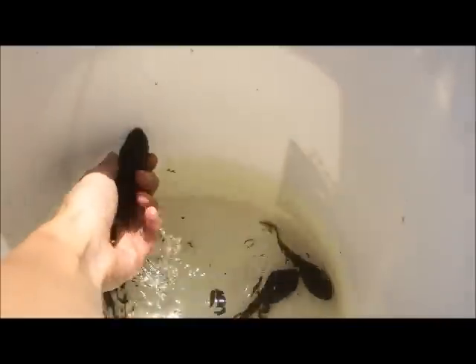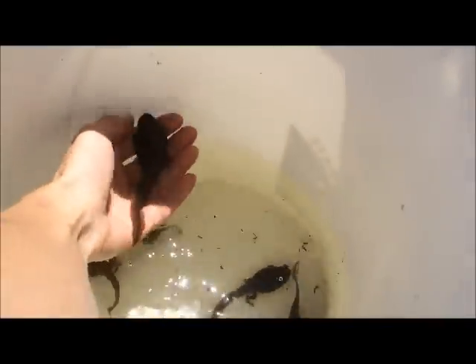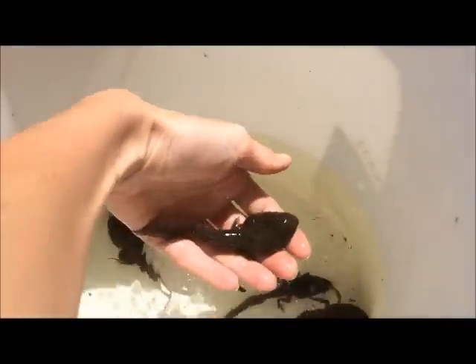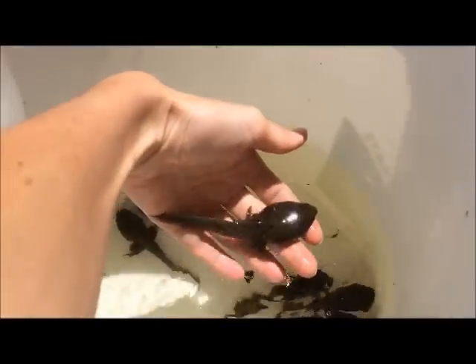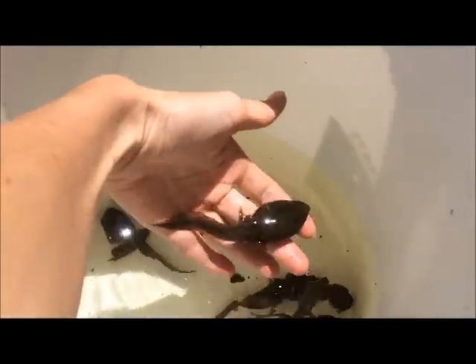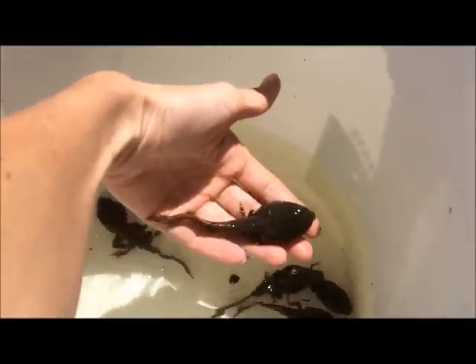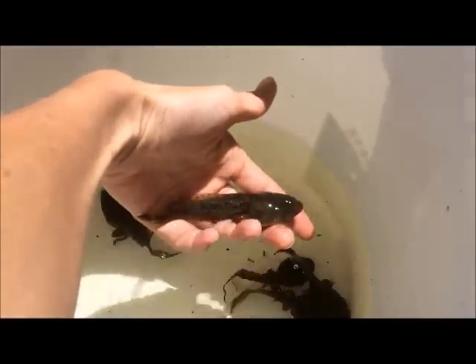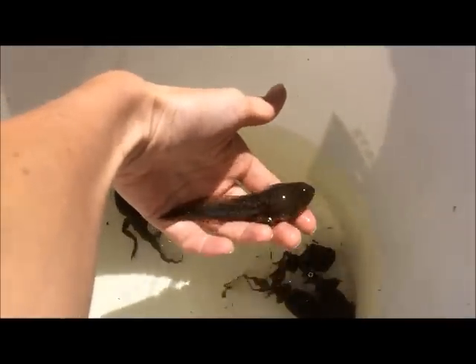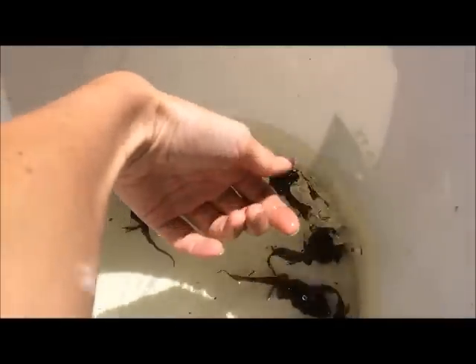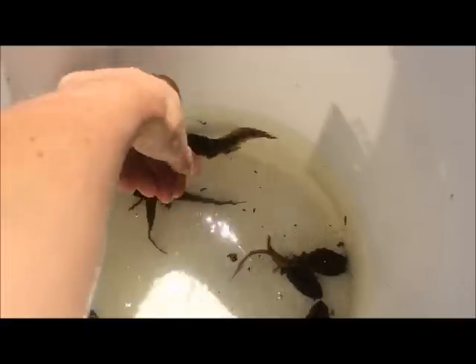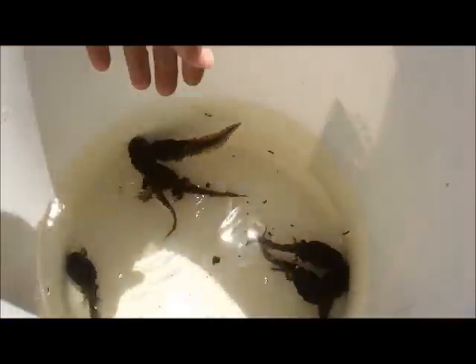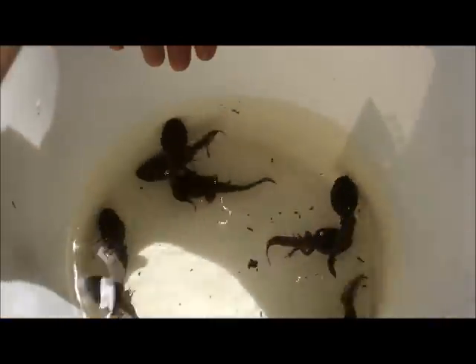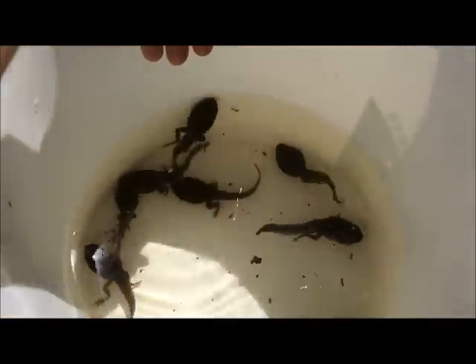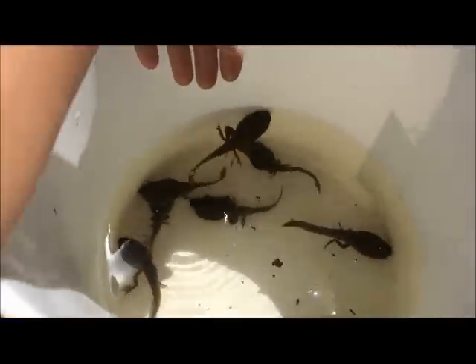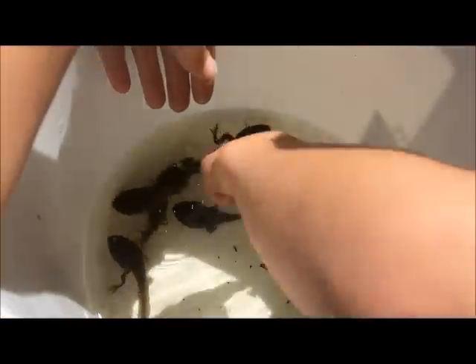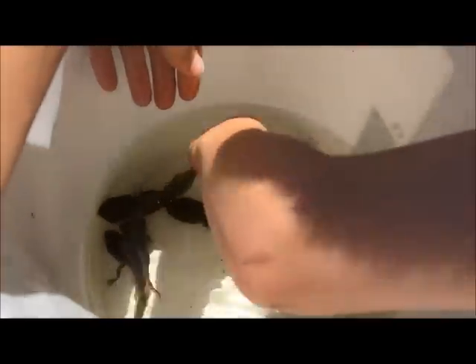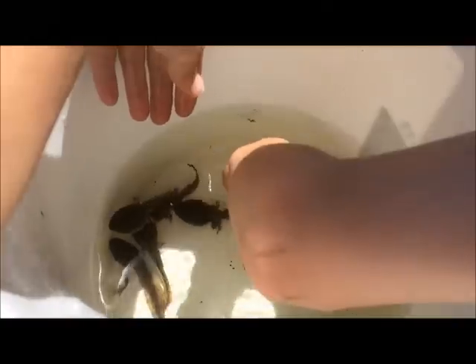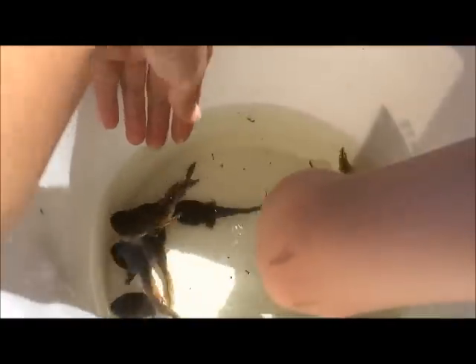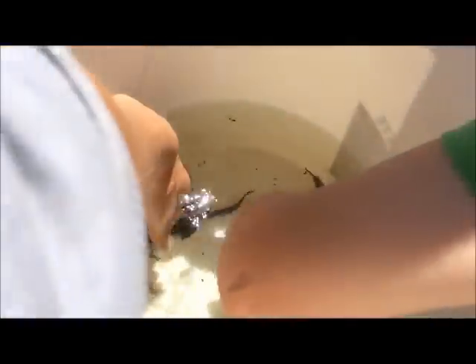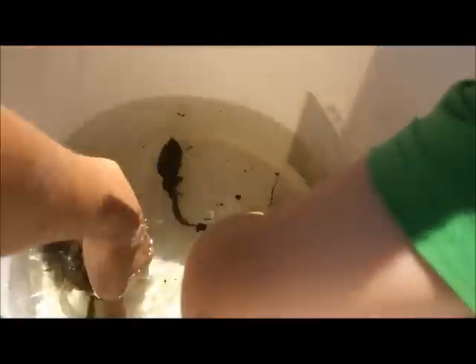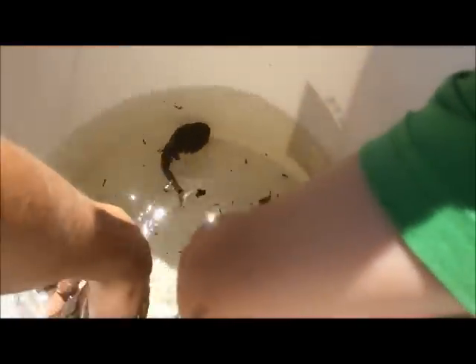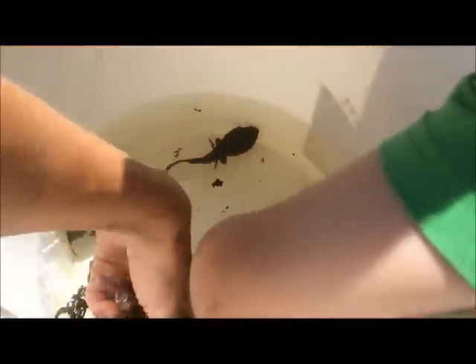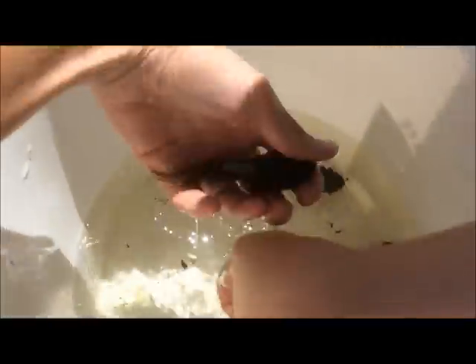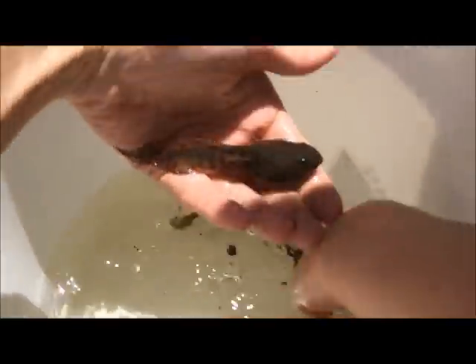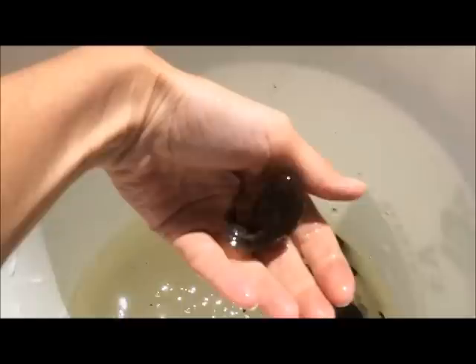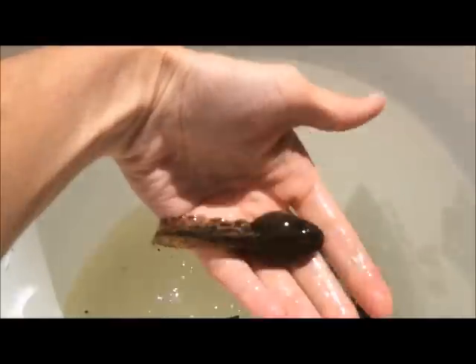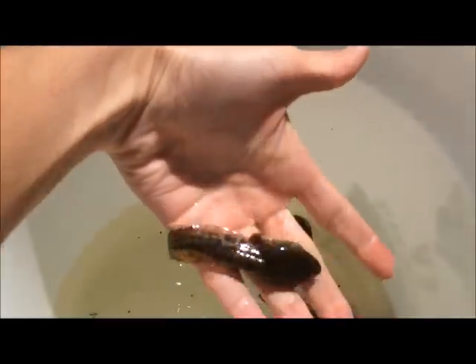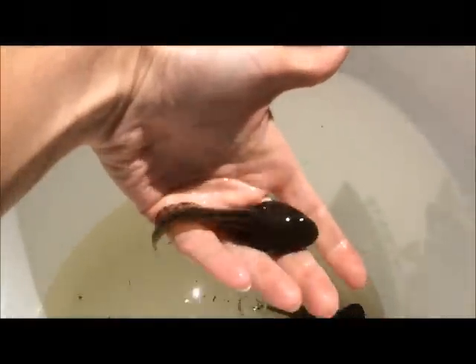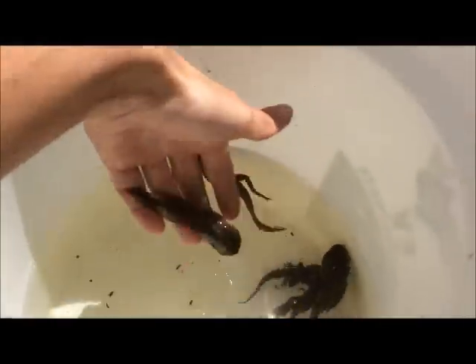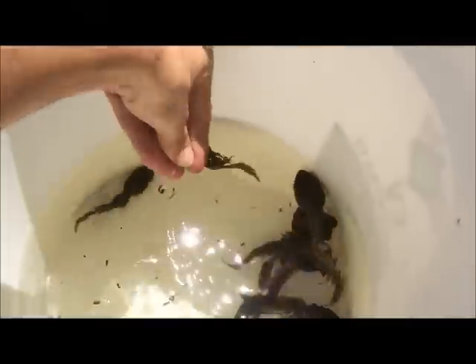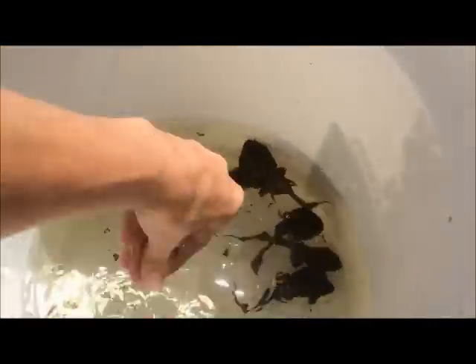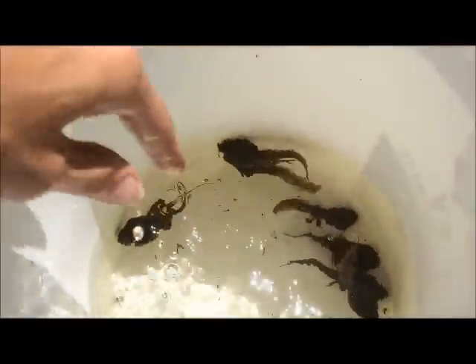These ones have legs already. Yep, they all do. That one has little tiny legs.